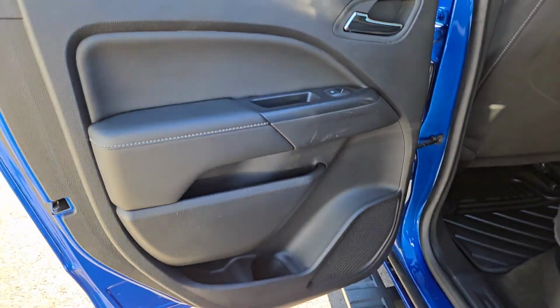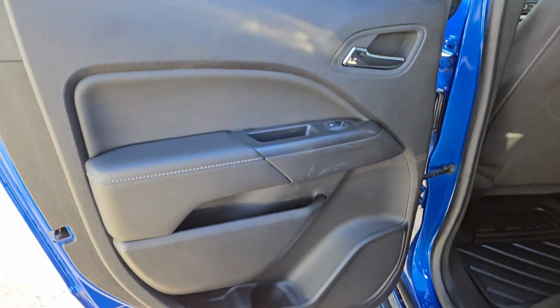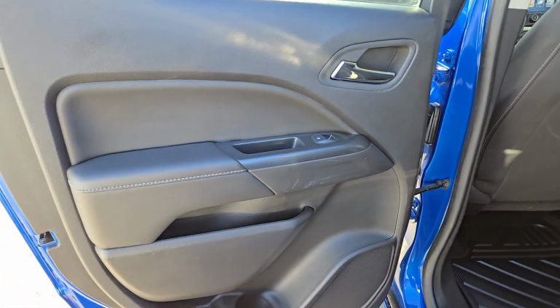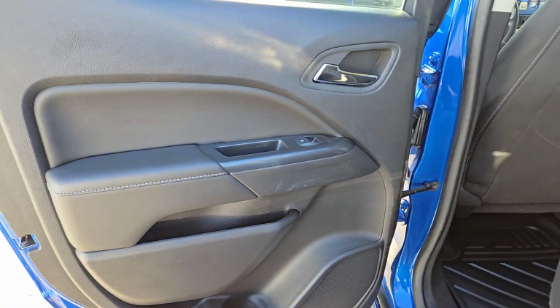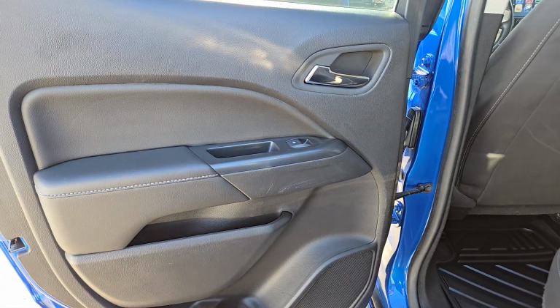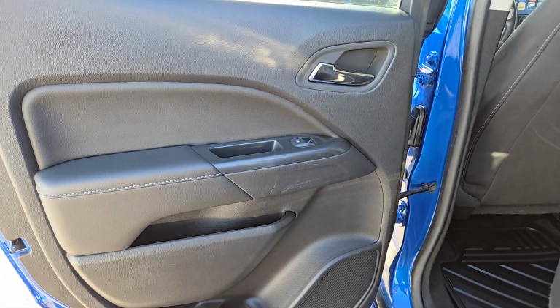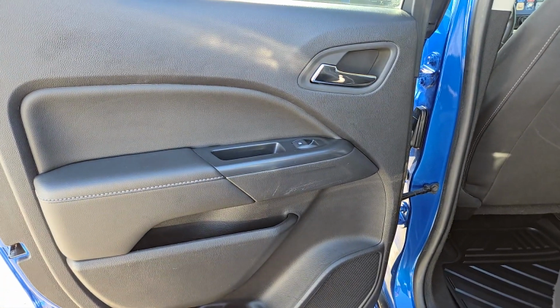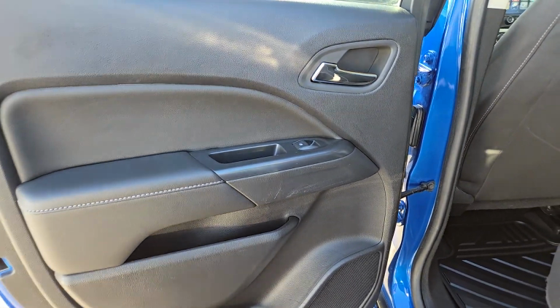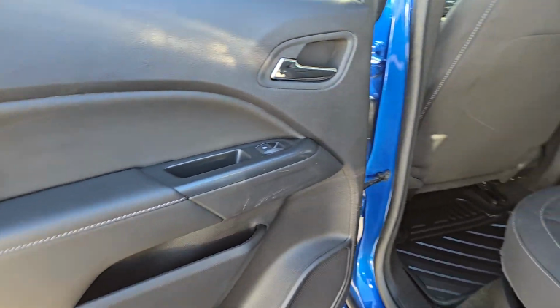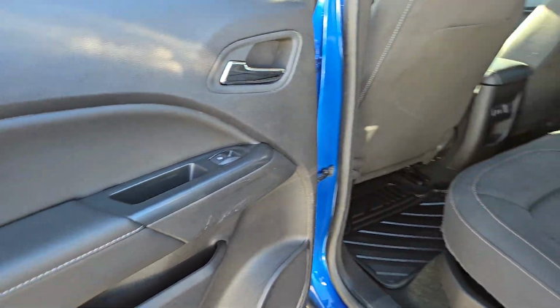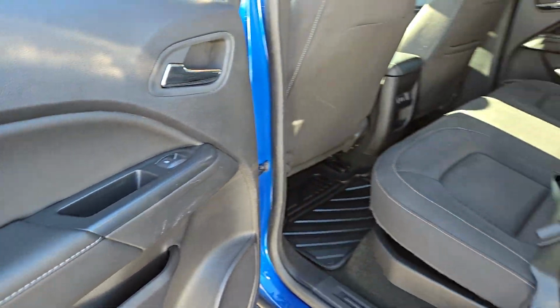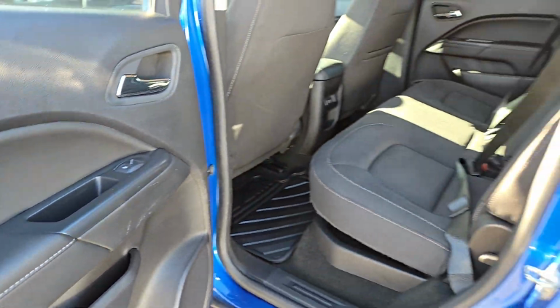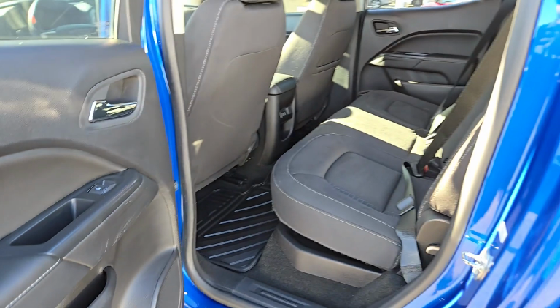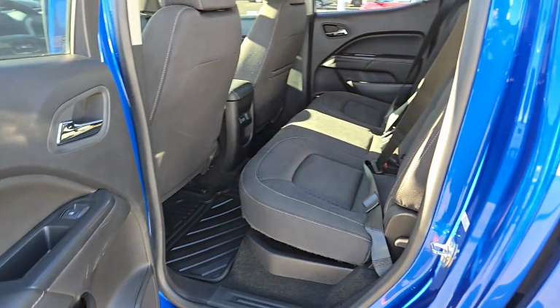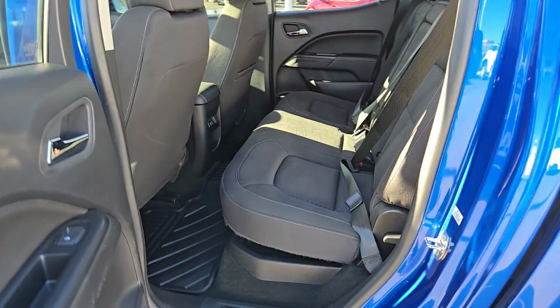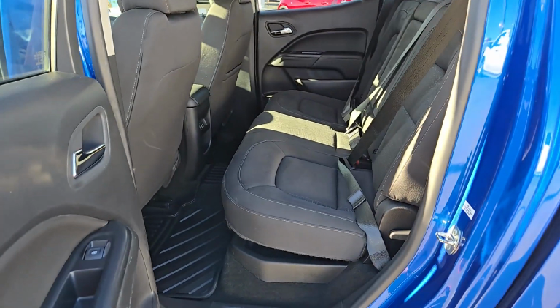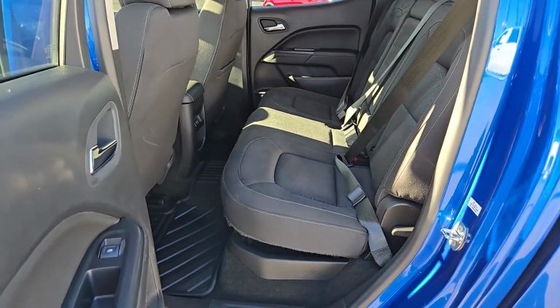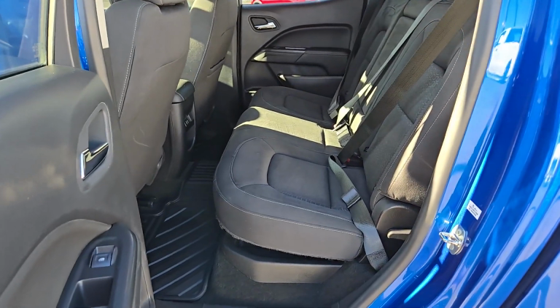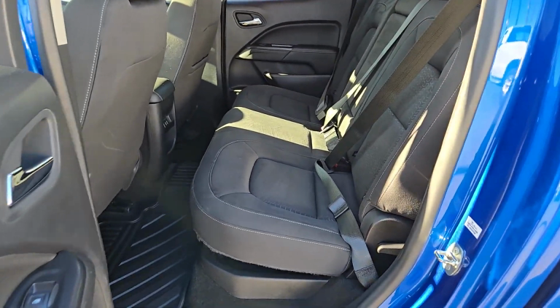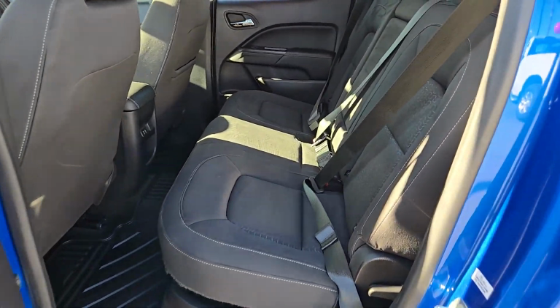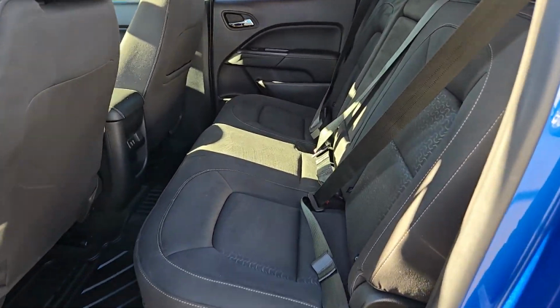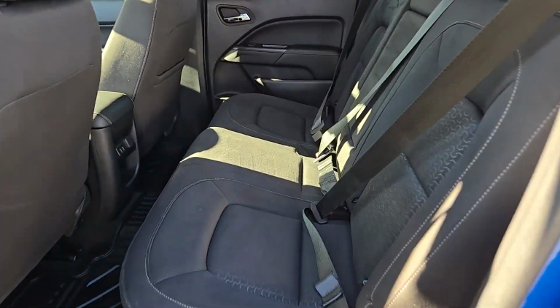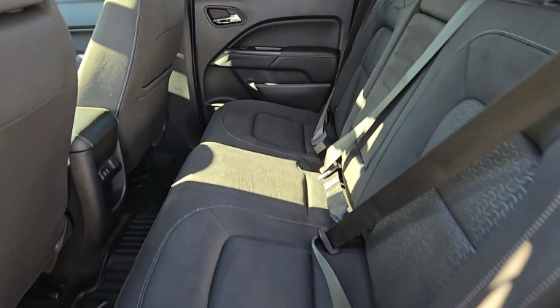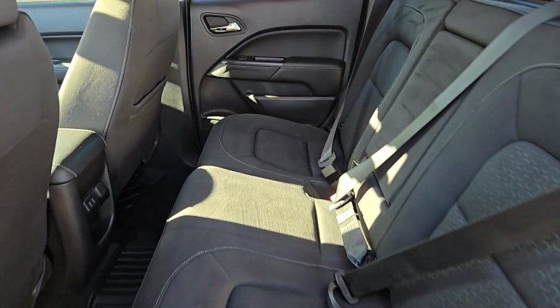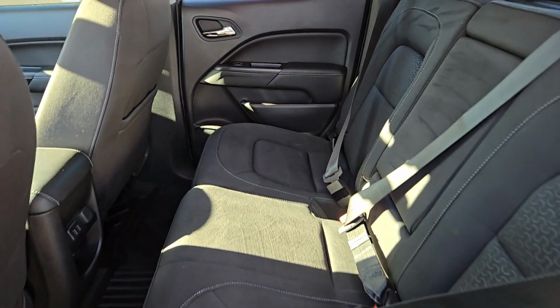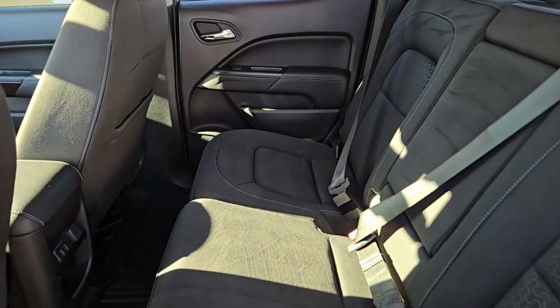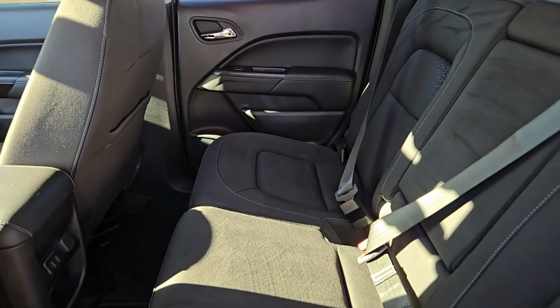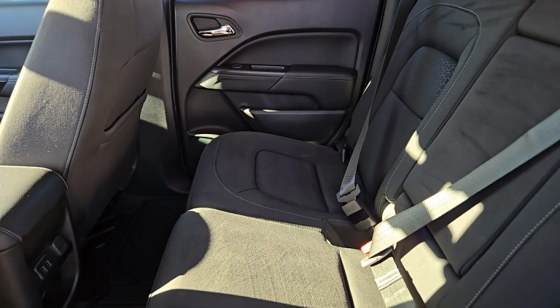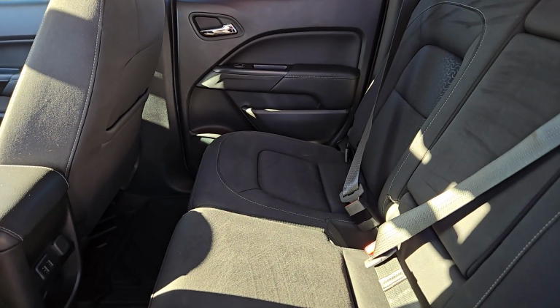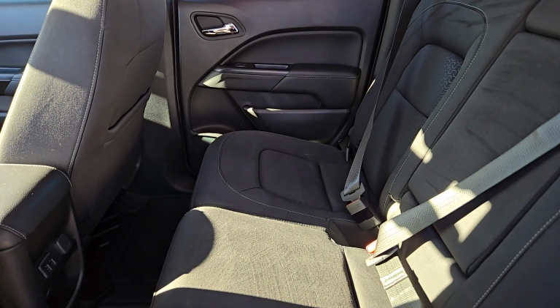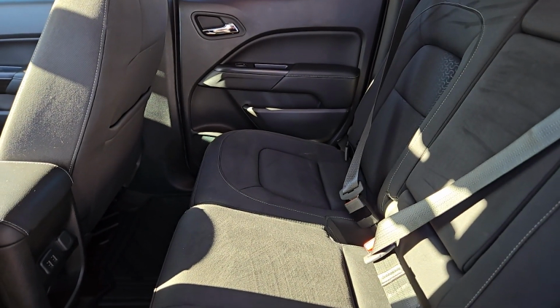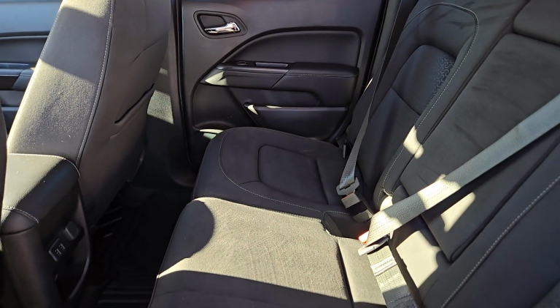Modern comfort blends with impressive capability in this can-do Canyon. See for yourself when you take it out for a test drive. Our professional staff looks forward to giving you excellent service.